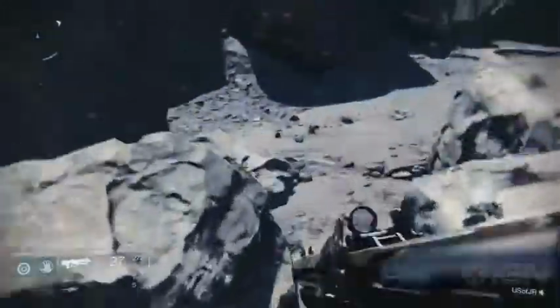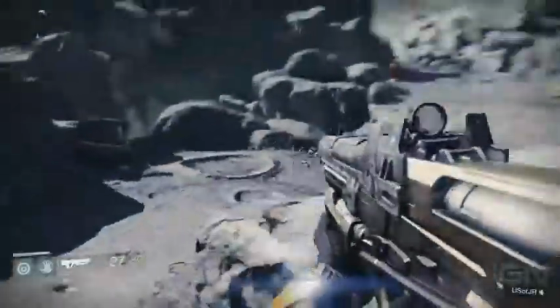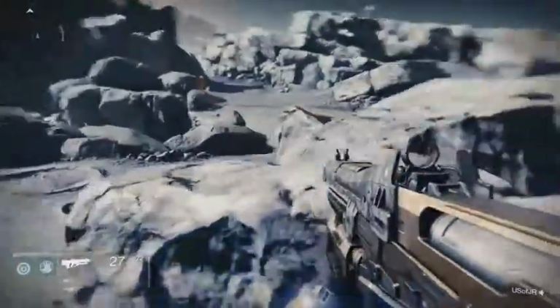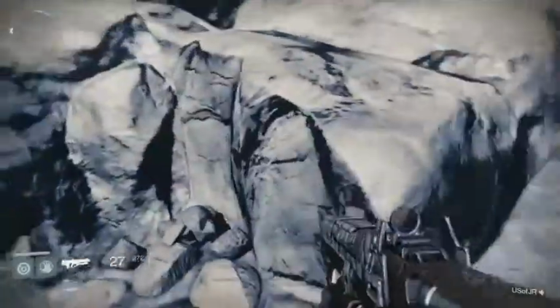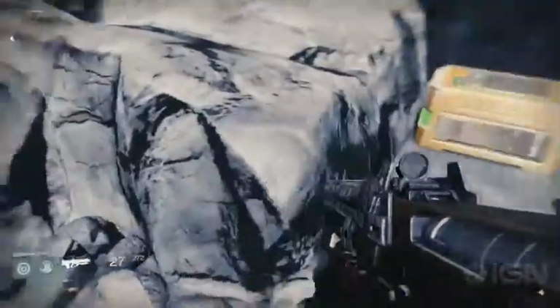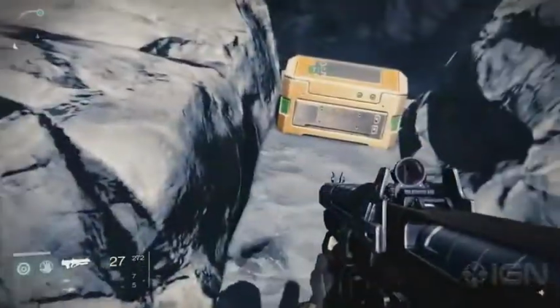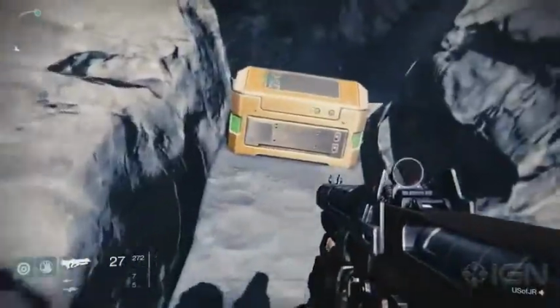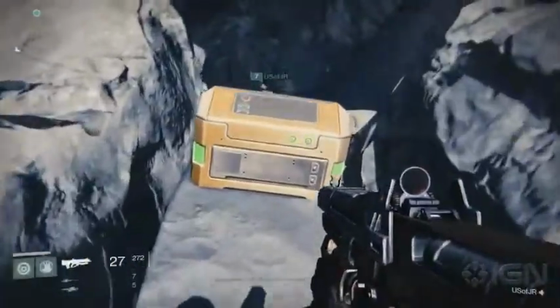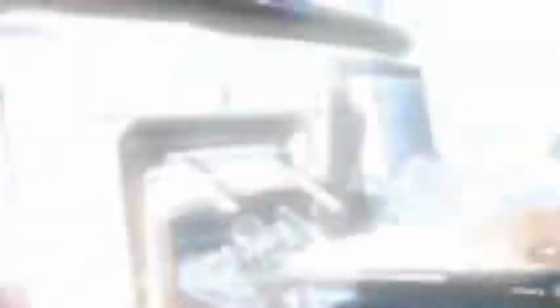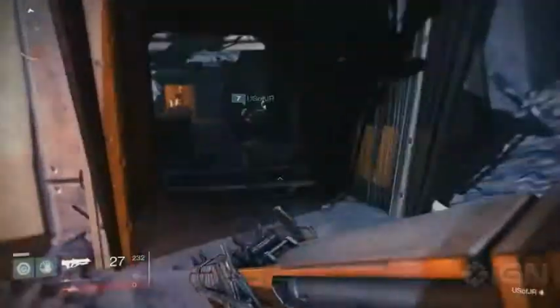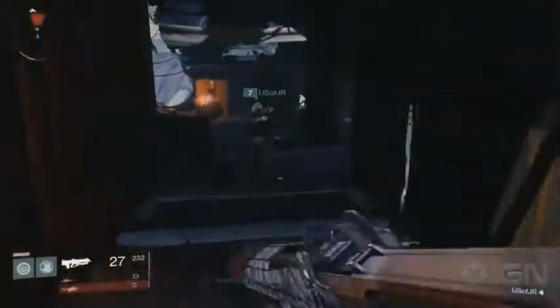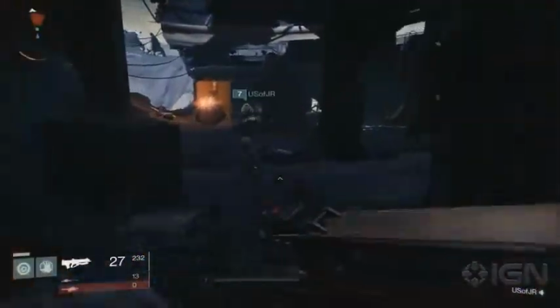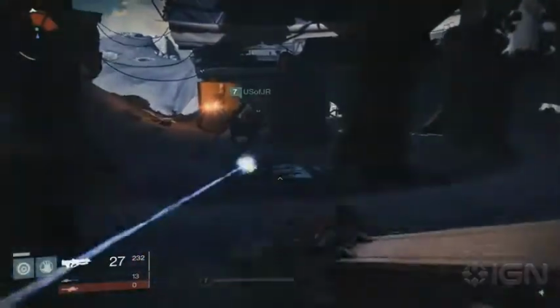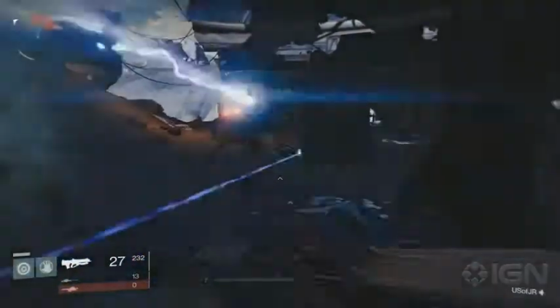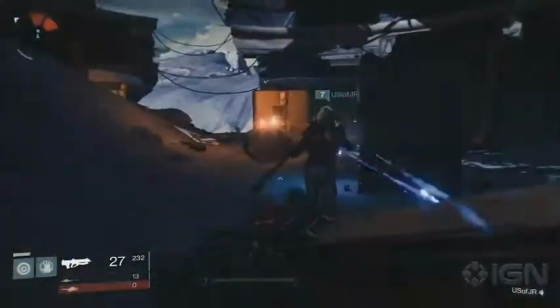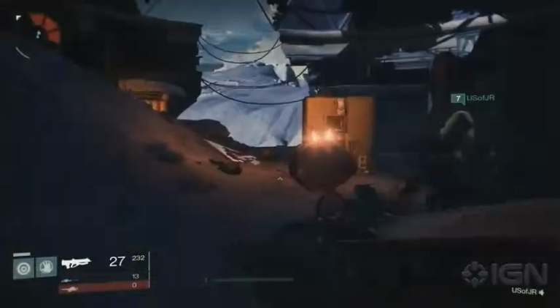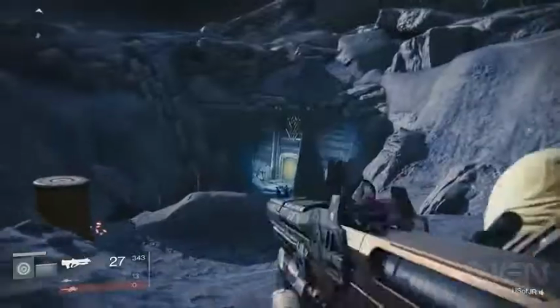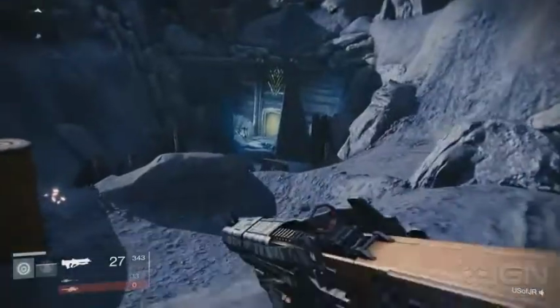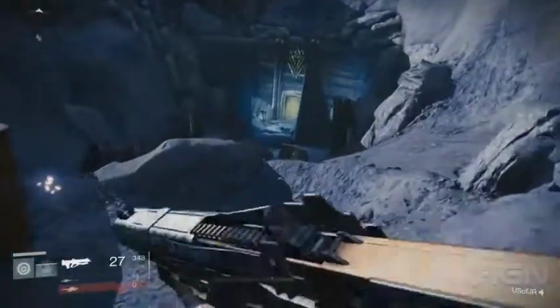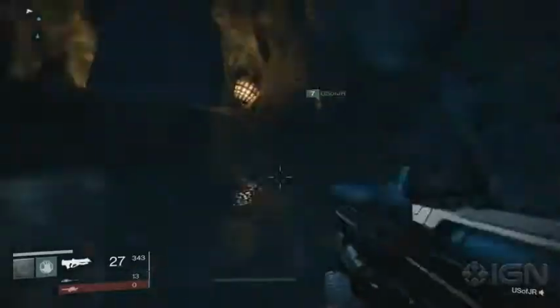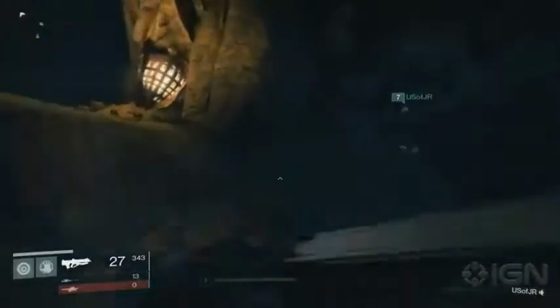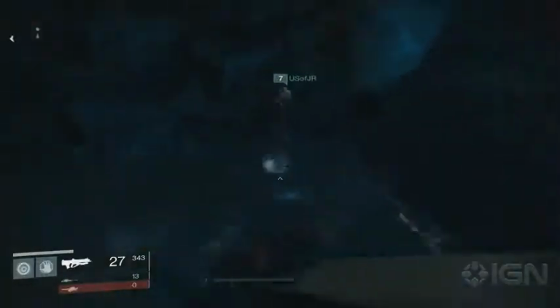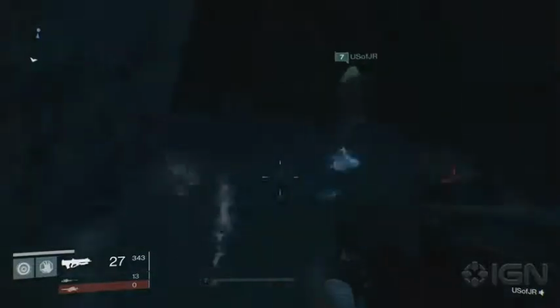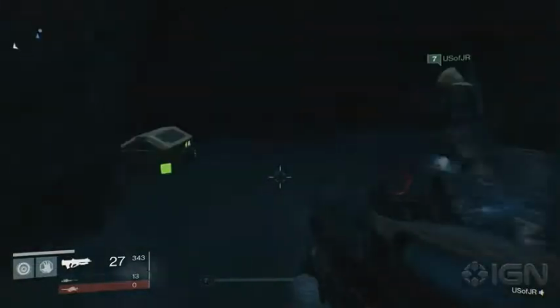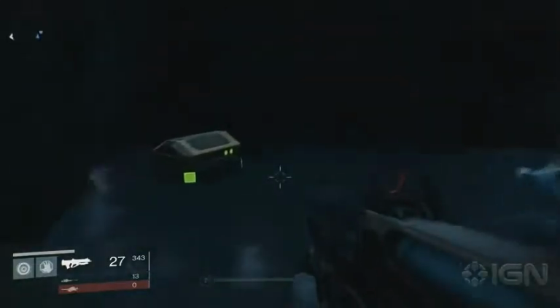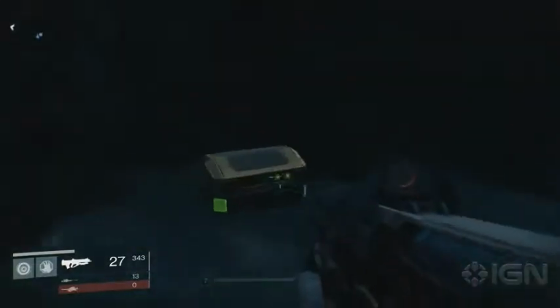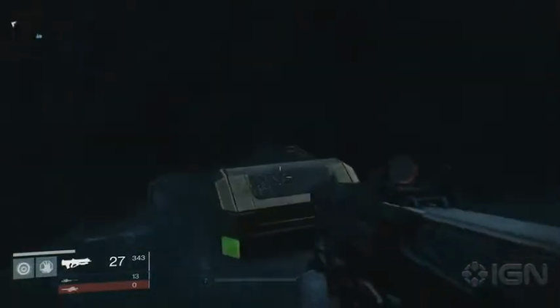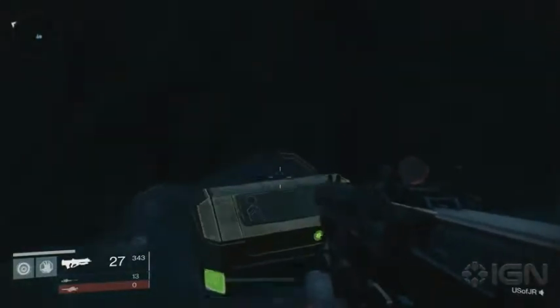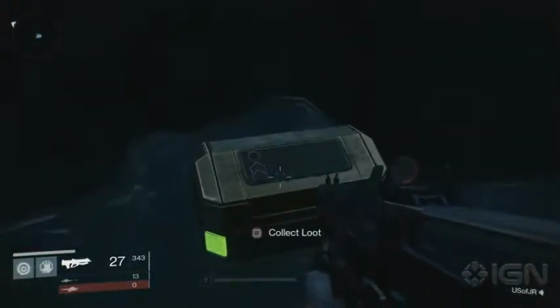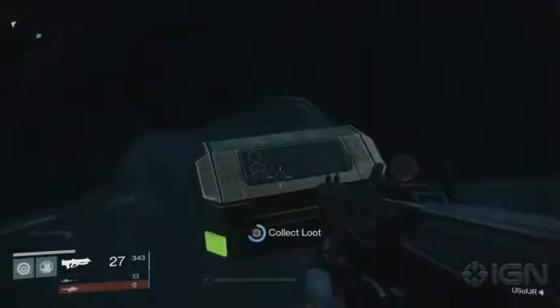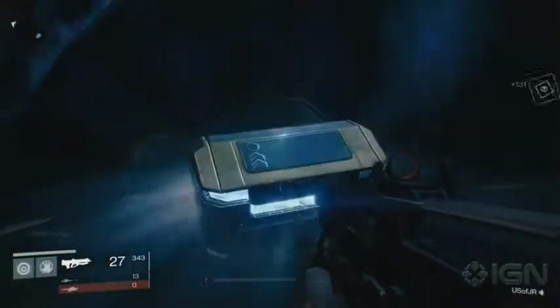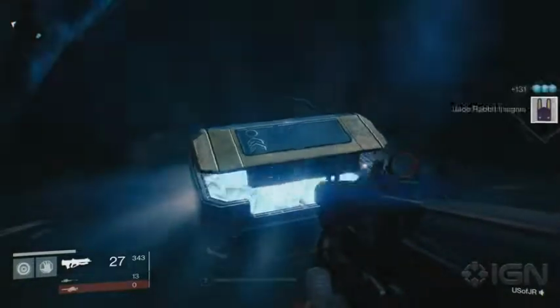Drive over here on your sparrow and look between the rocks. Next, on your way to the Hall of Wisdom, go through the broken down dome building, into the temple and then down the spiral to where you'll see the black water. If you follow it around, you'll see a chest in the corner.